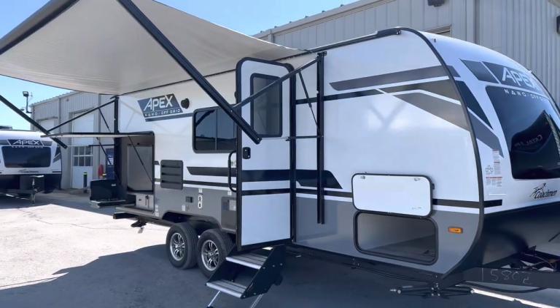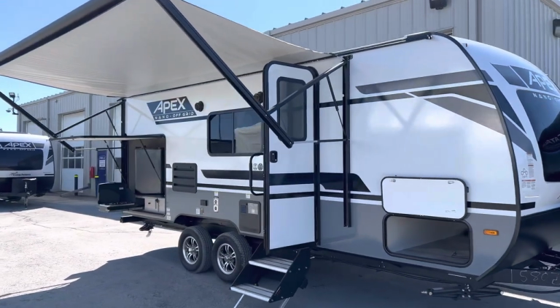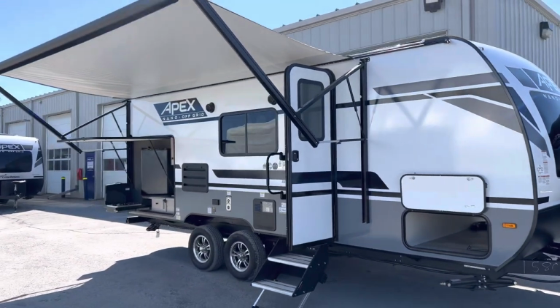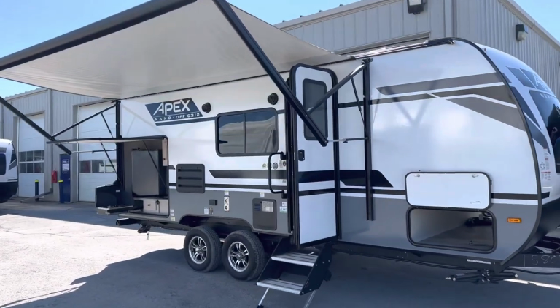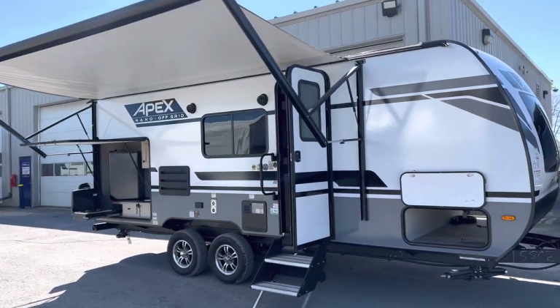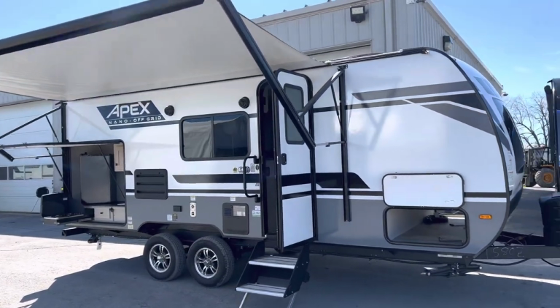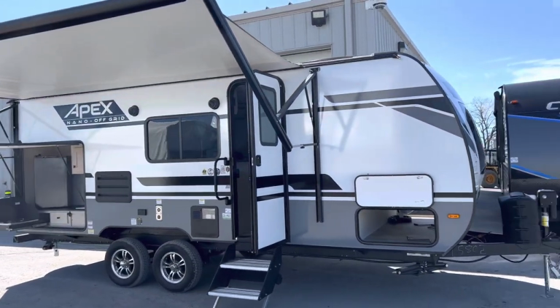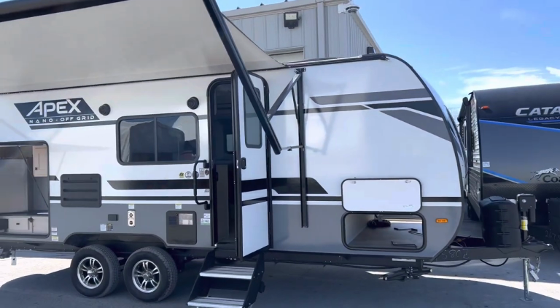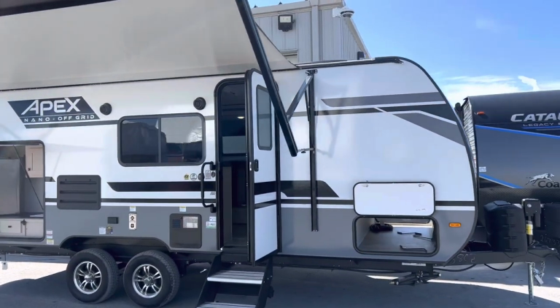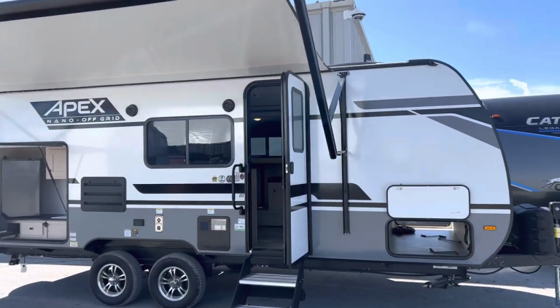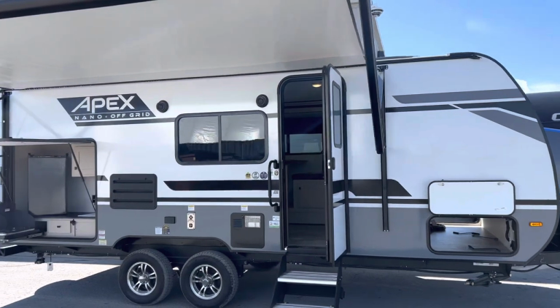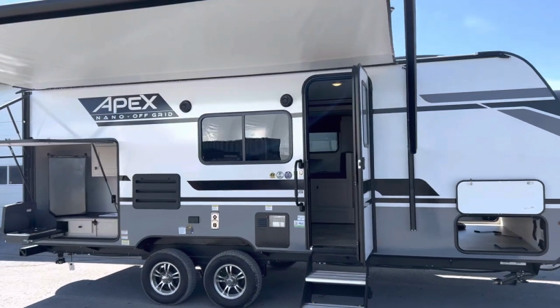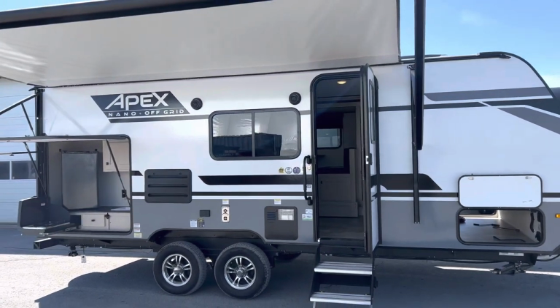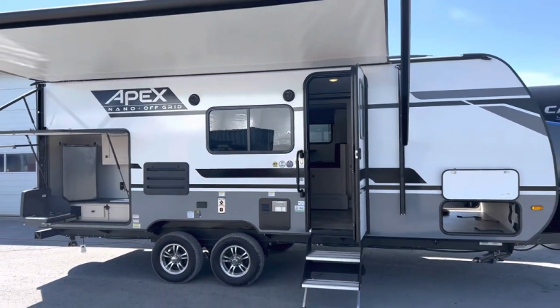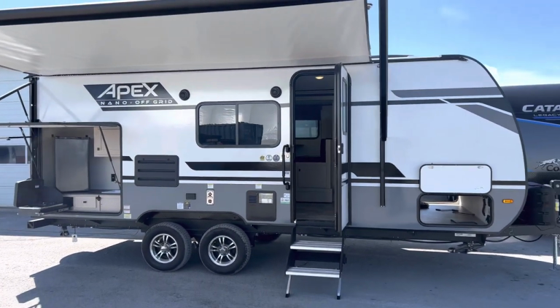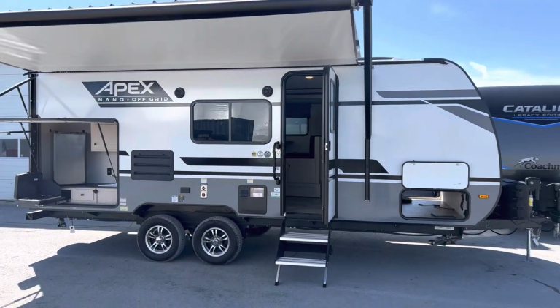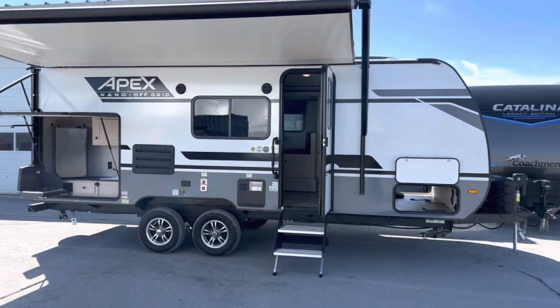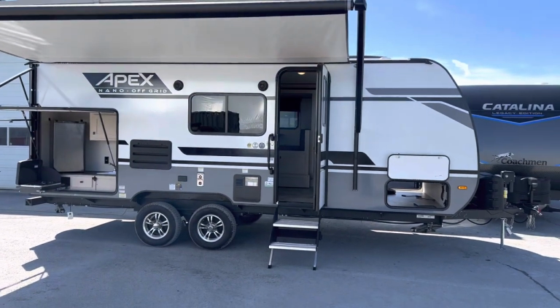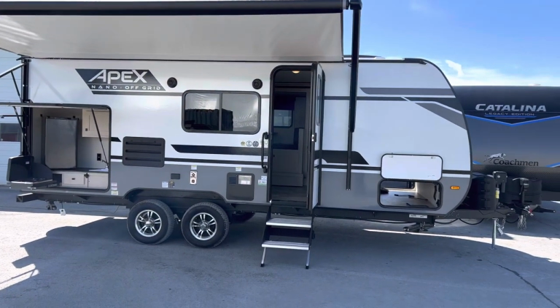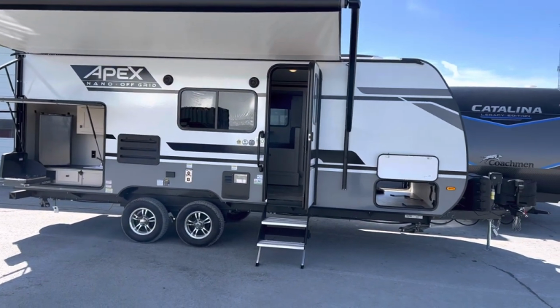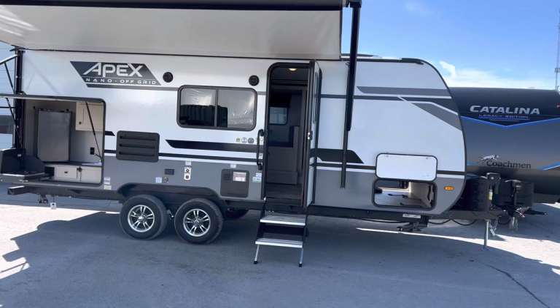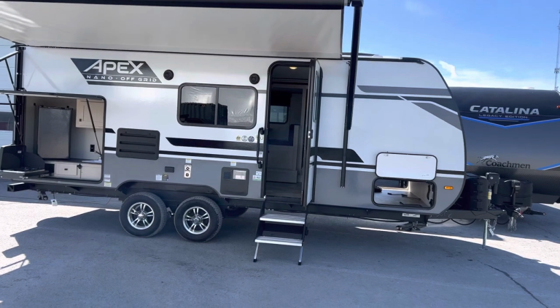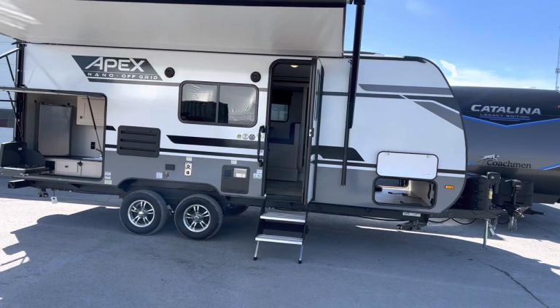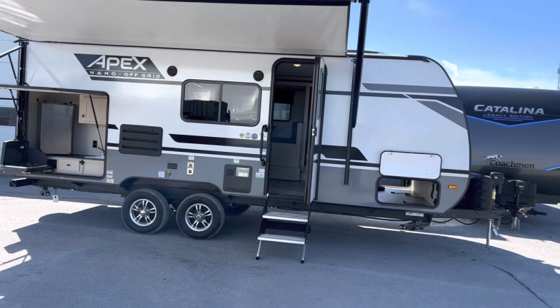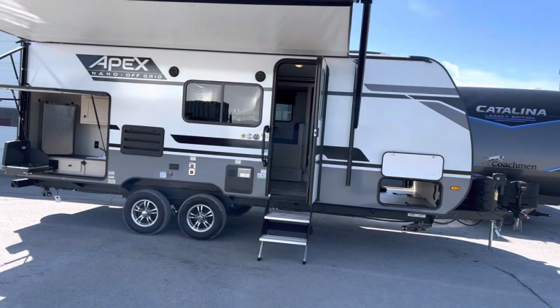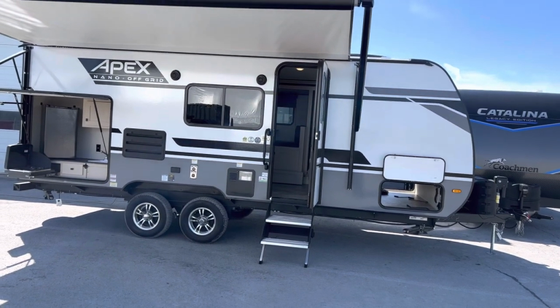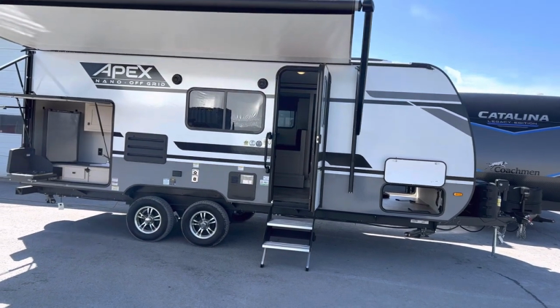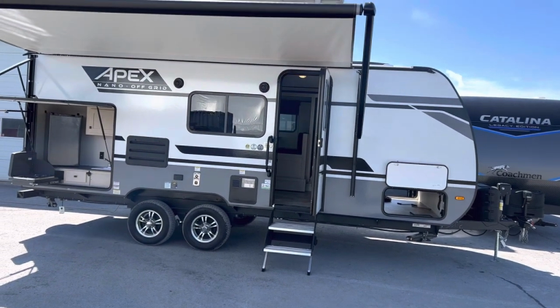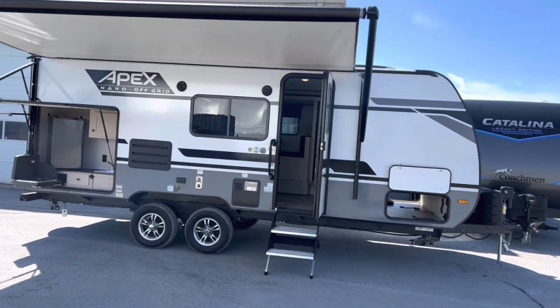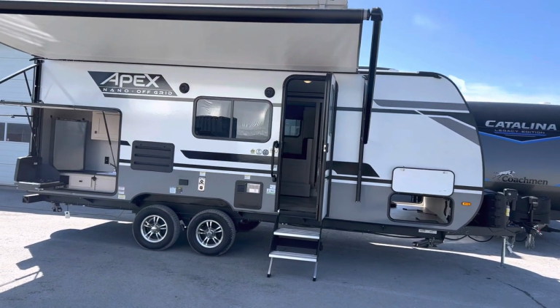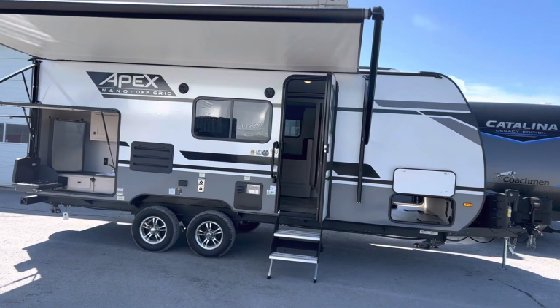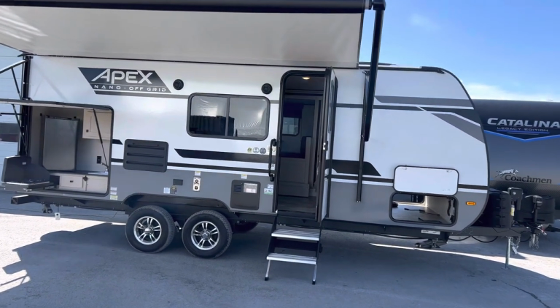Absolutely stunning trailer — every time I do a video of these I always get lost for words. This is an absolutely stunning trailer here at Primo RV Center. If you're interested, please give us a quick call. We'd always love to take you through the trailer. We don't have a lot of these — they go pretty quick. So give us a shout. Thank you.